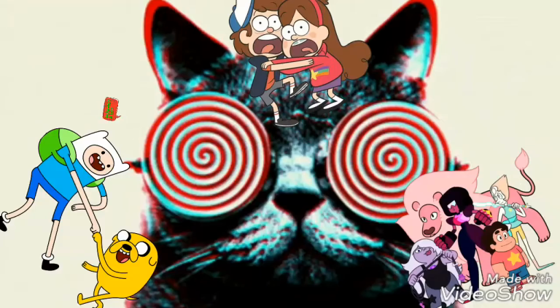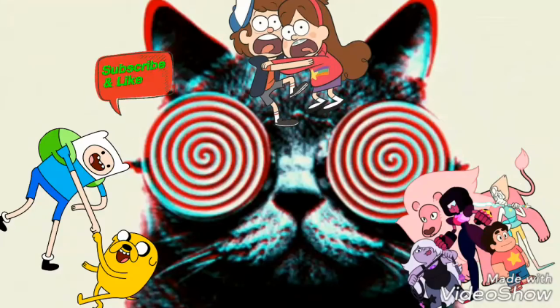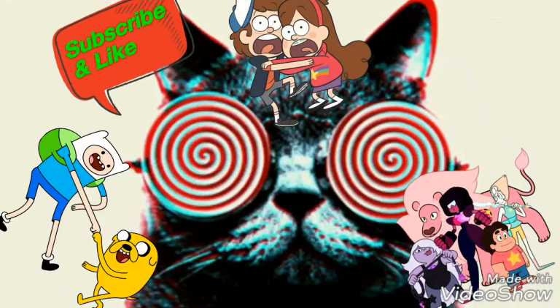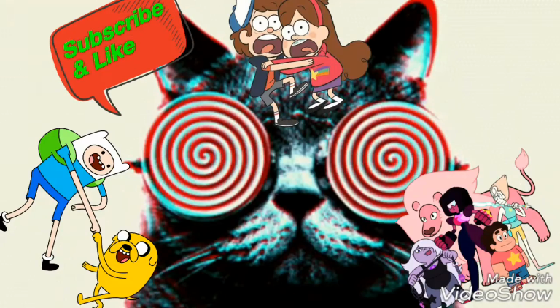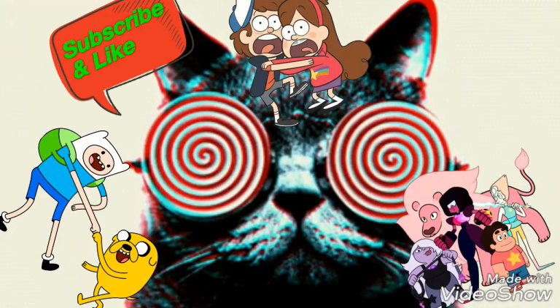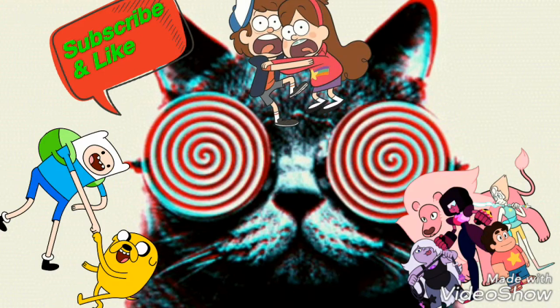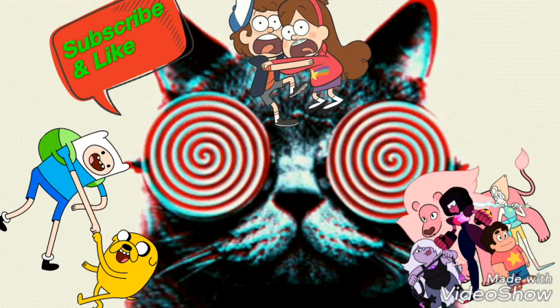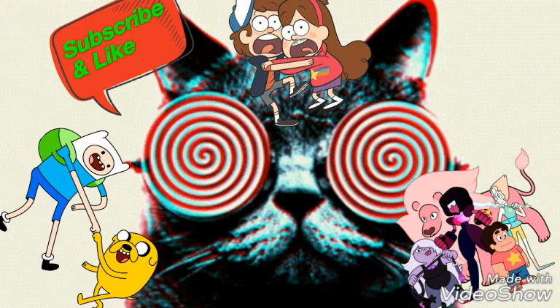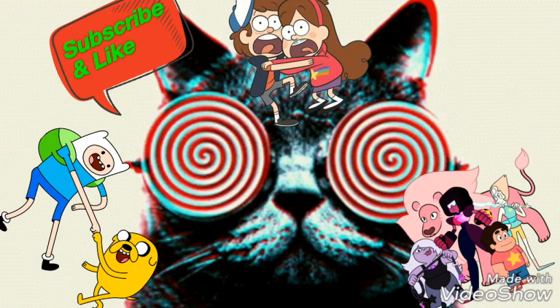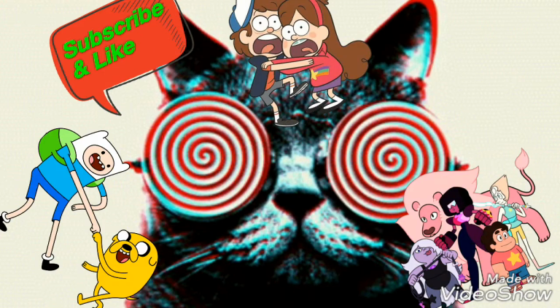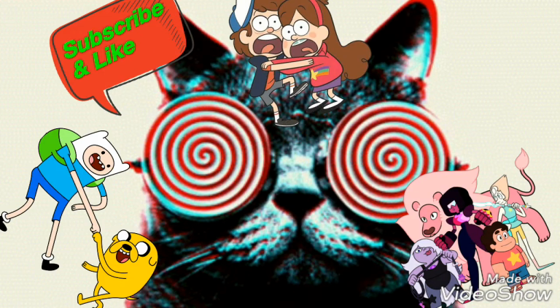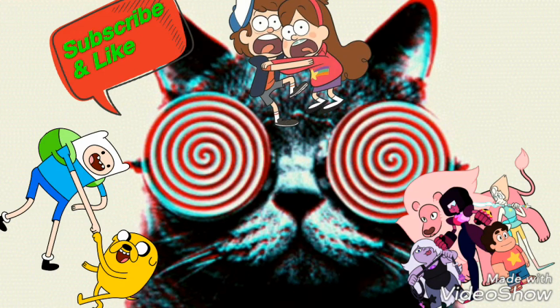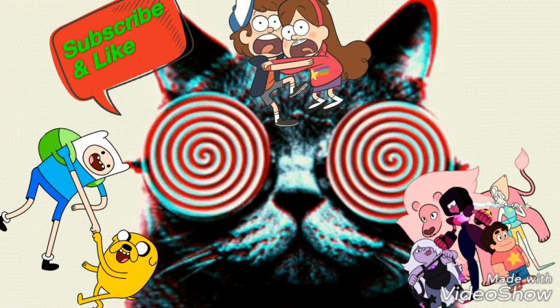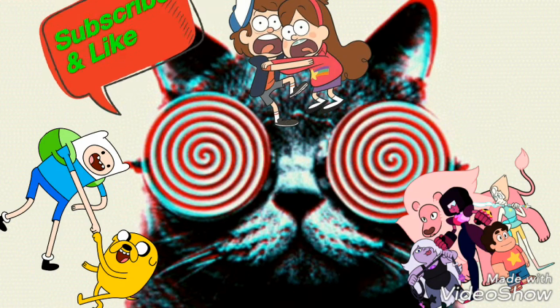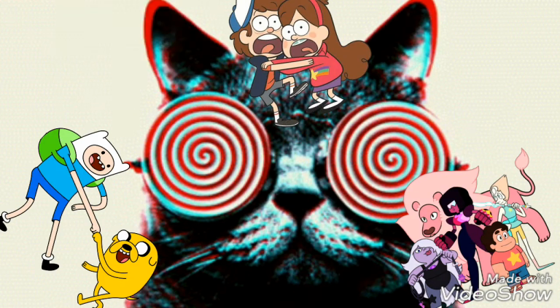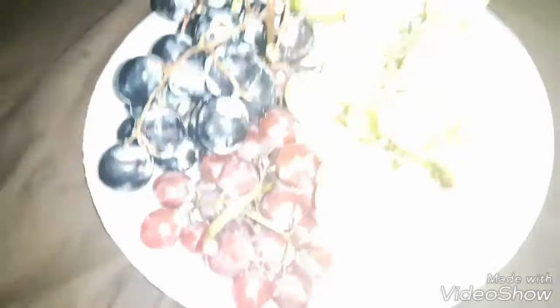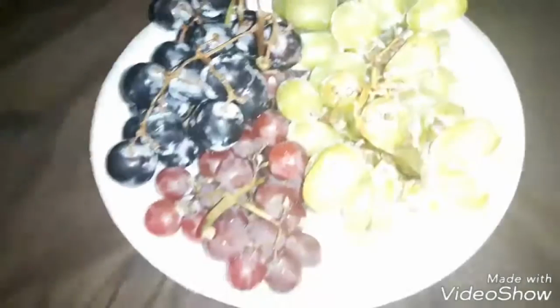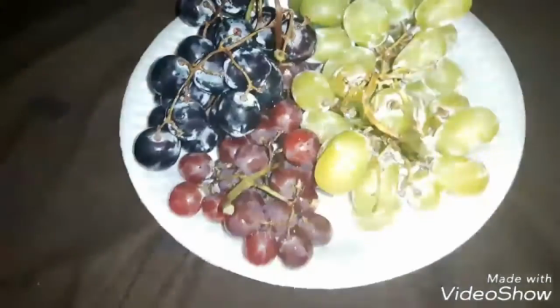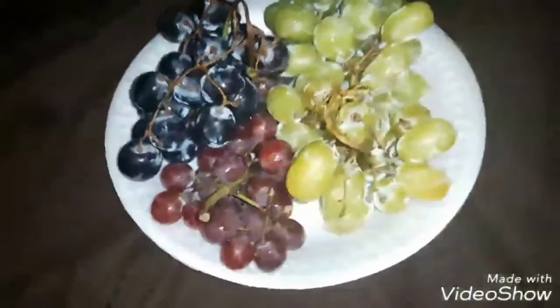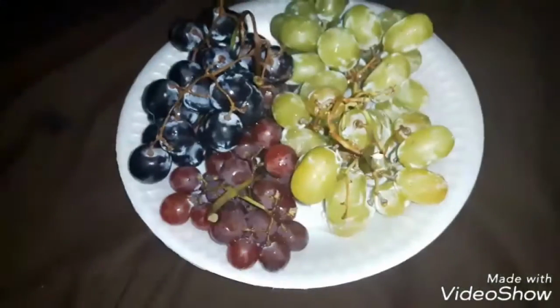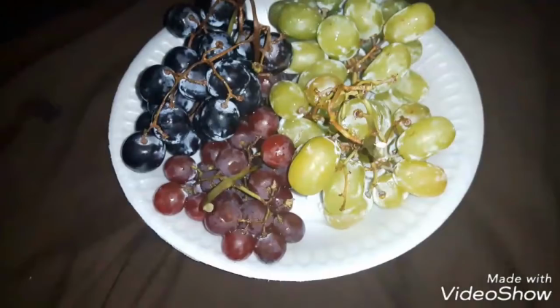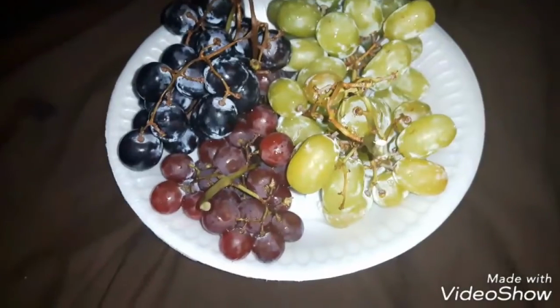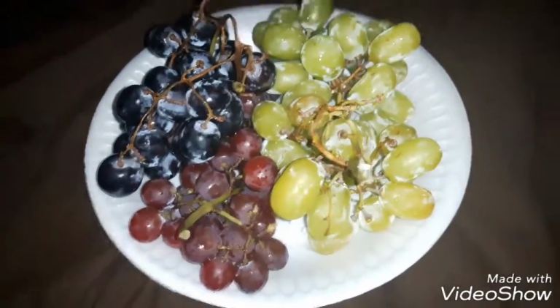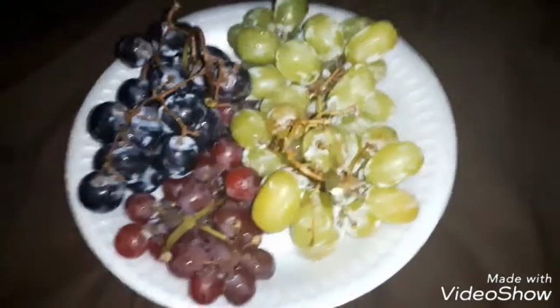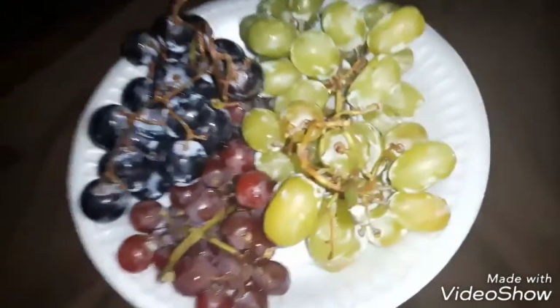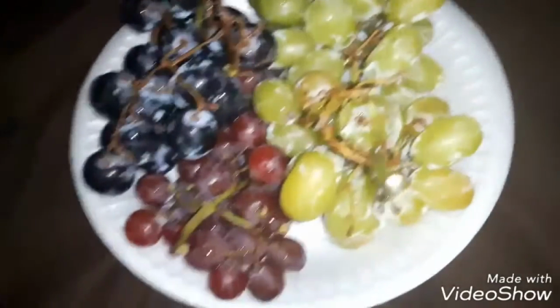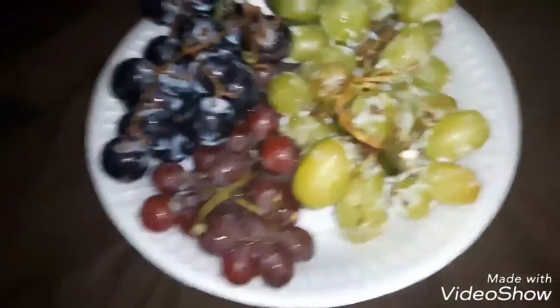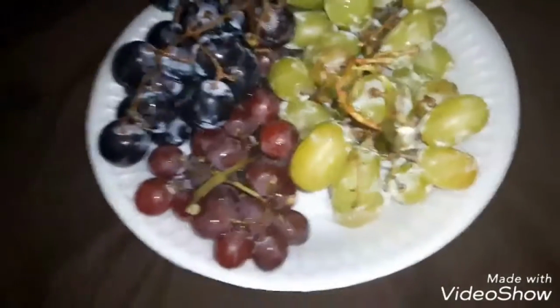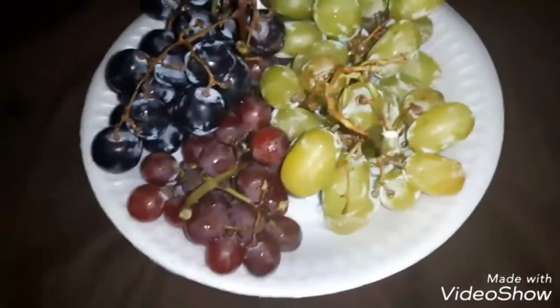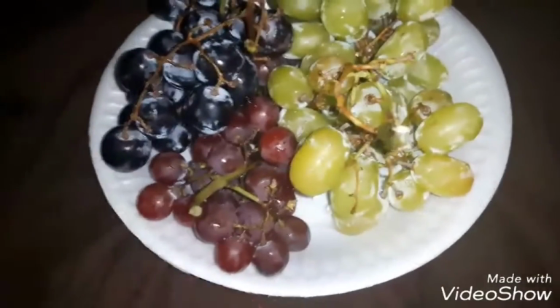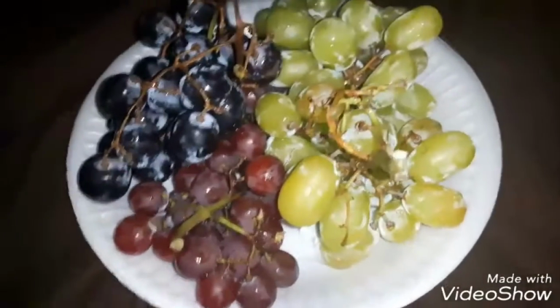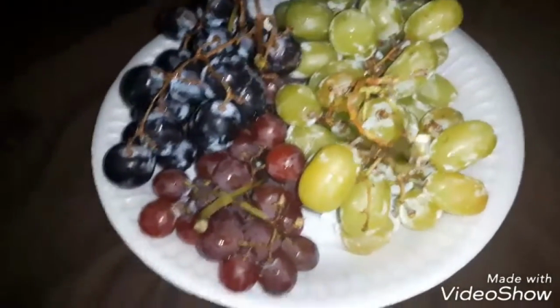Hey guys, D-Man here. This is the intro, not the actual video, but hope you enjoy it. Hey guys, D-Man here, doing a little video on grapes.